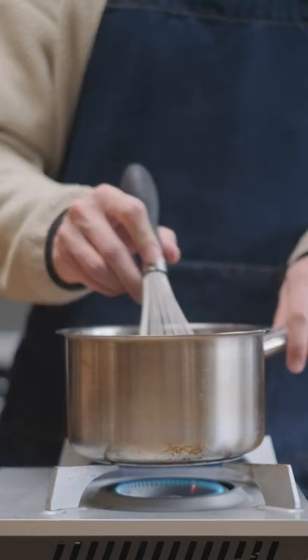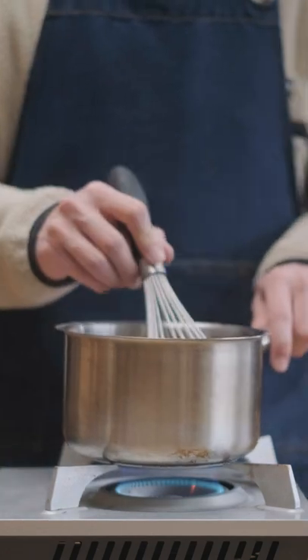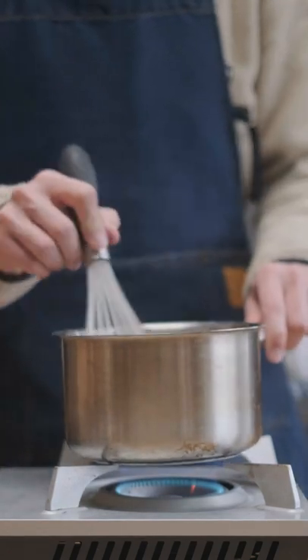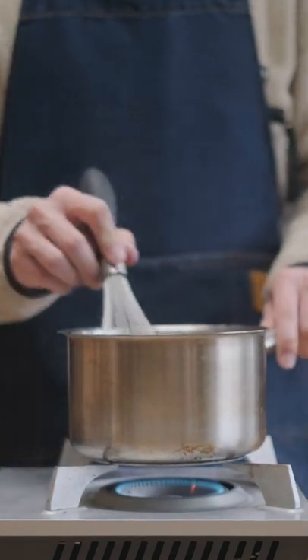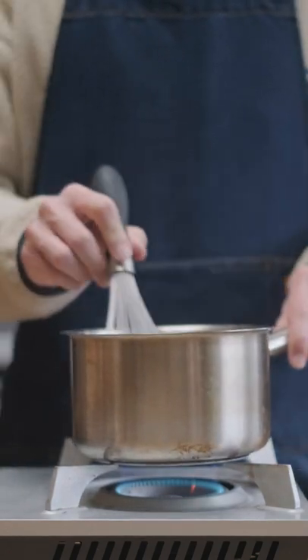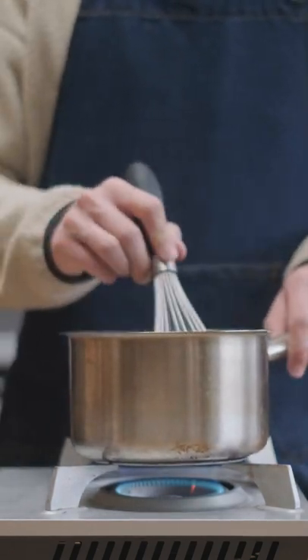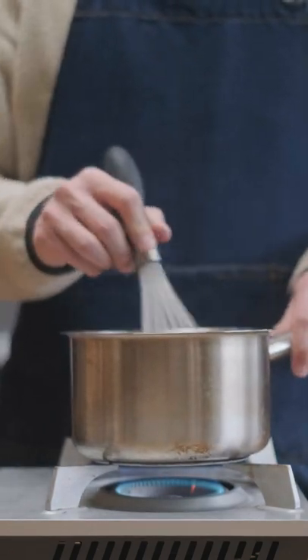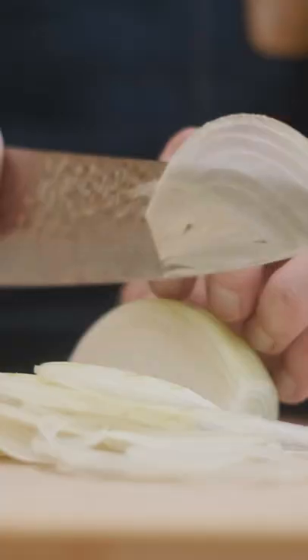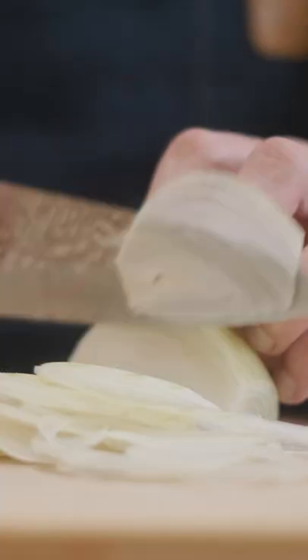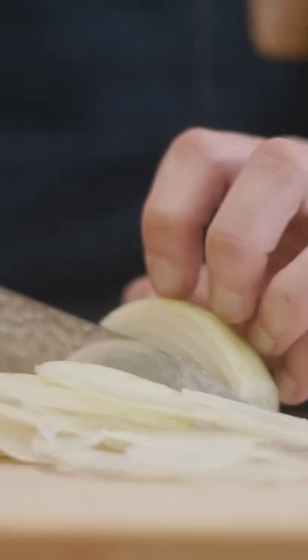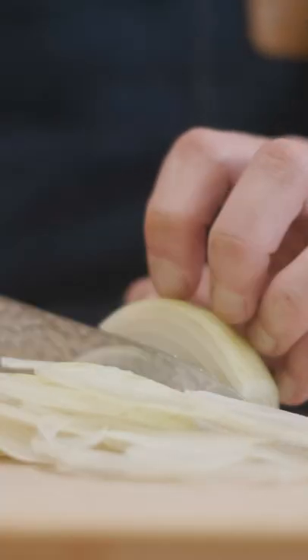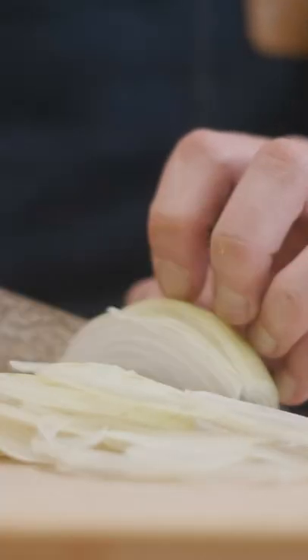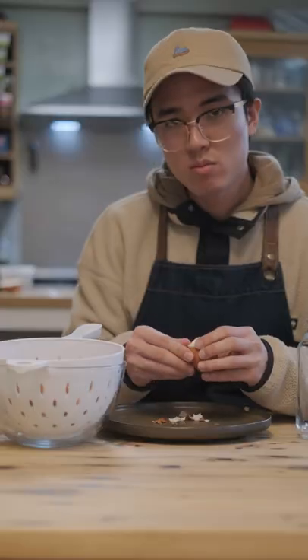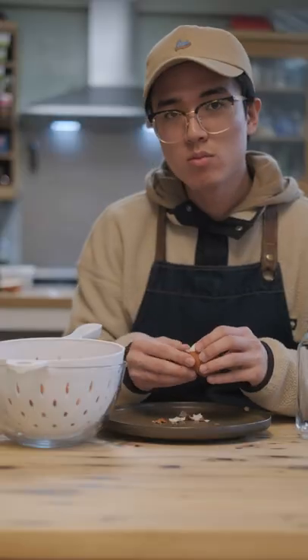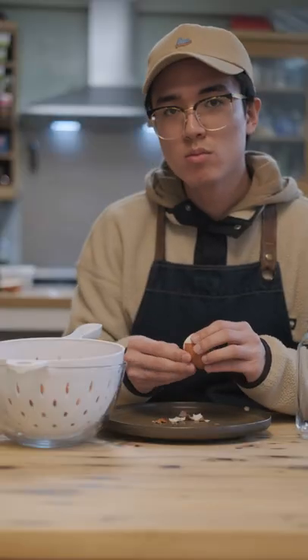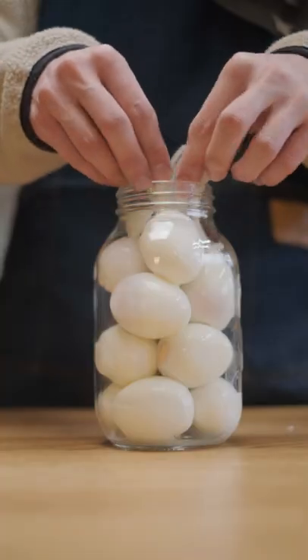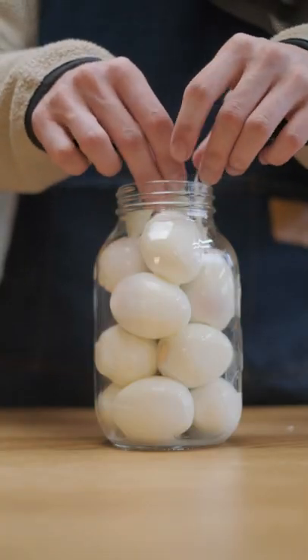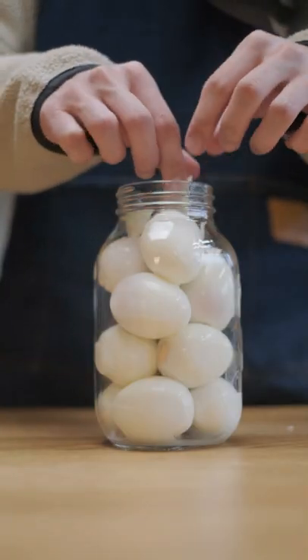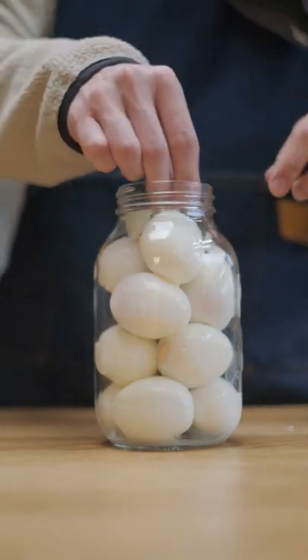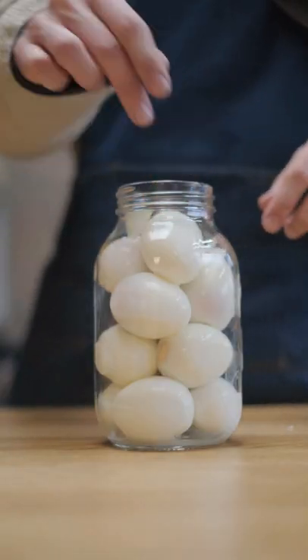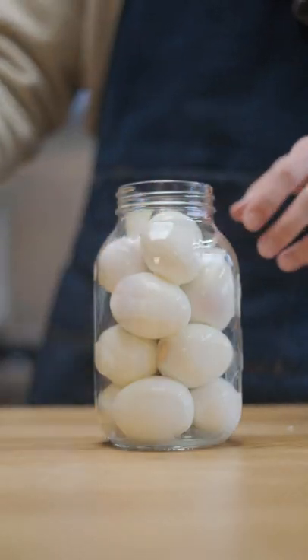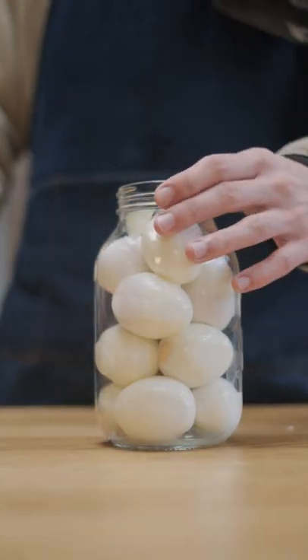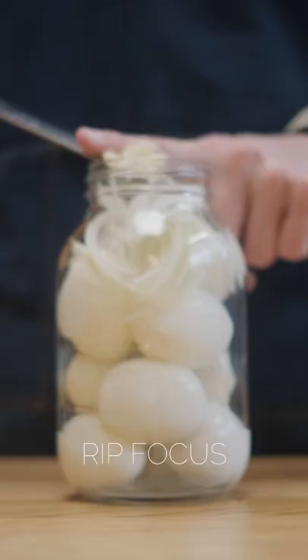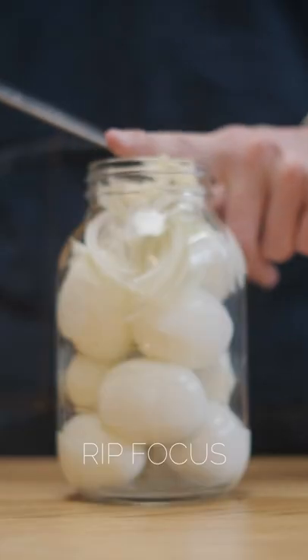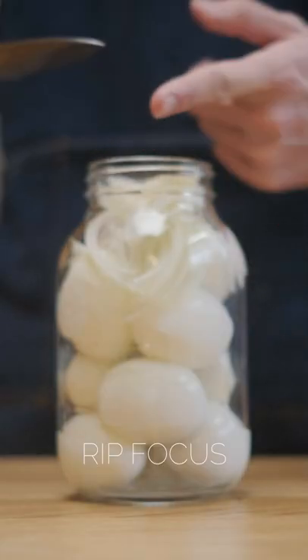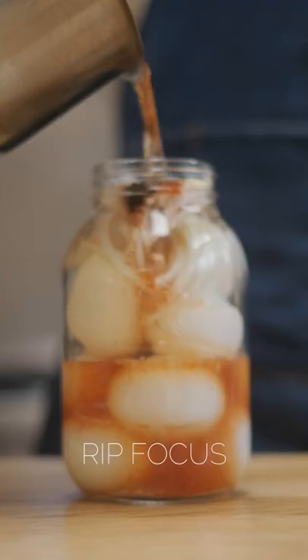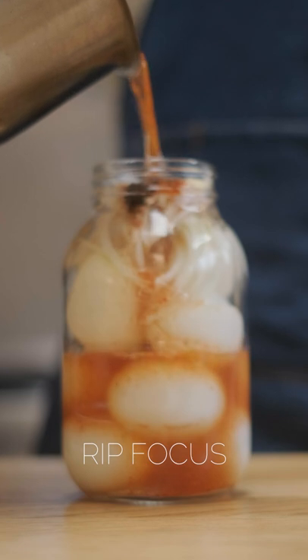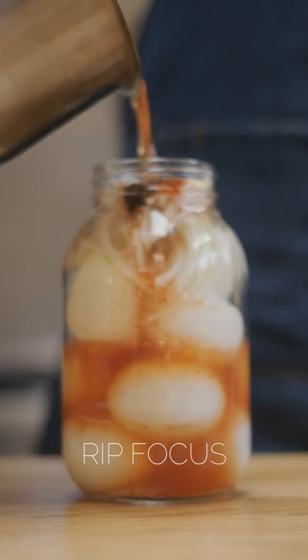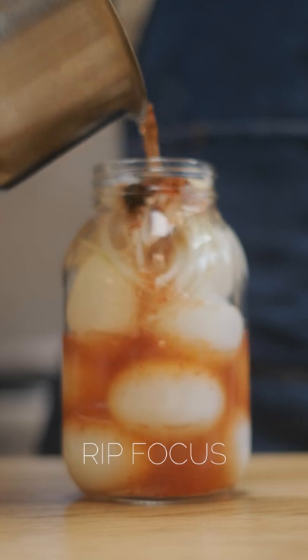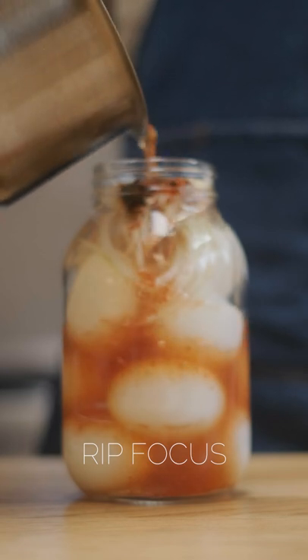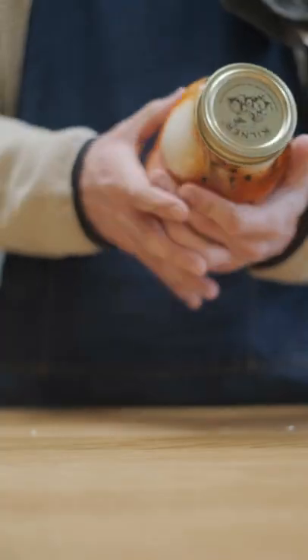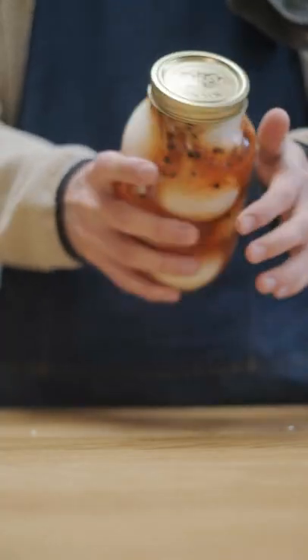I heat the pickle brine up until the sugar dissolves and let it cool off. While that's cooling I sliced an onion and peeled my eggs. I added the eggs in my jar along with the sliced onions and a diced garlic clove, then poured my pickle brine over top, sealed the lid, and gave it a good shake.